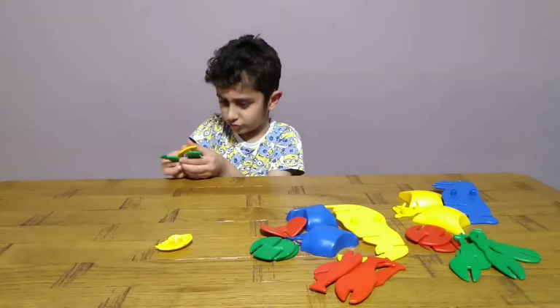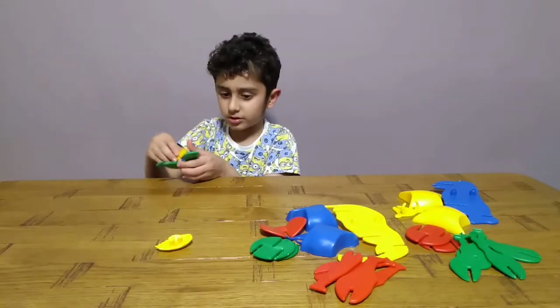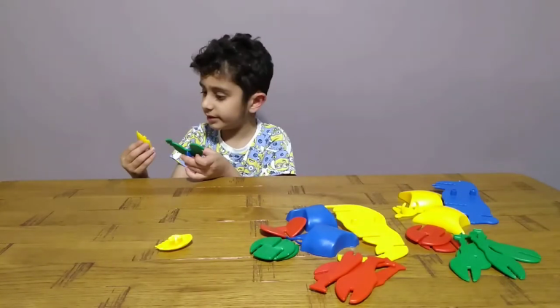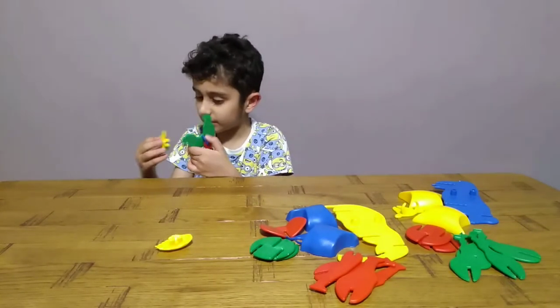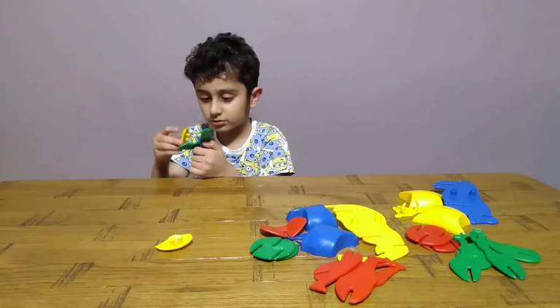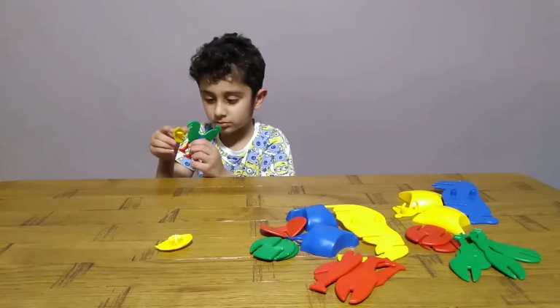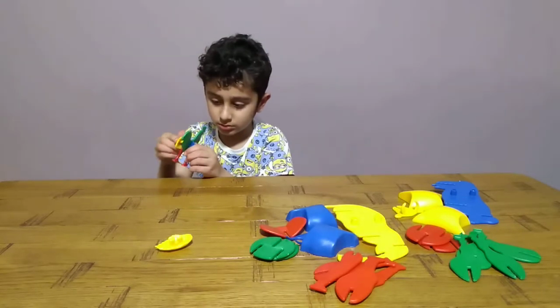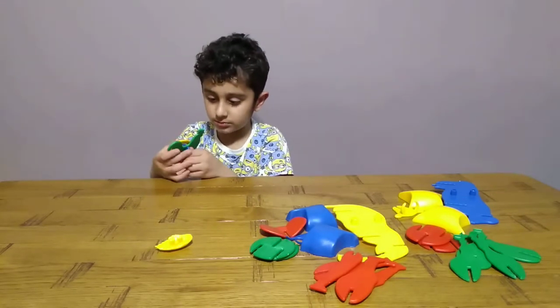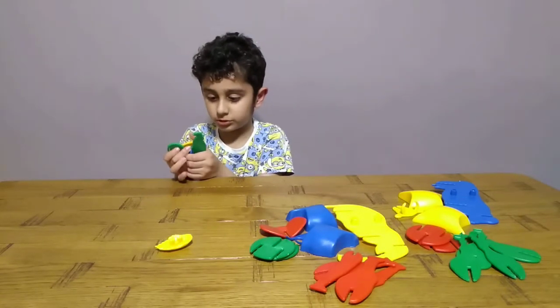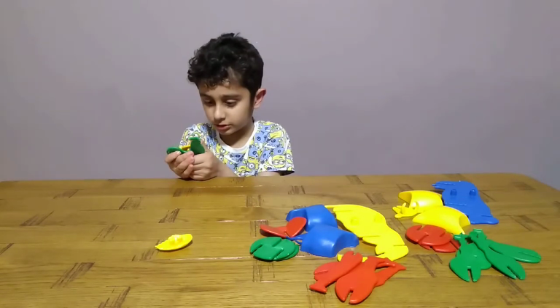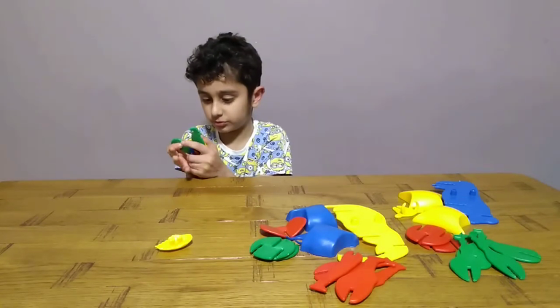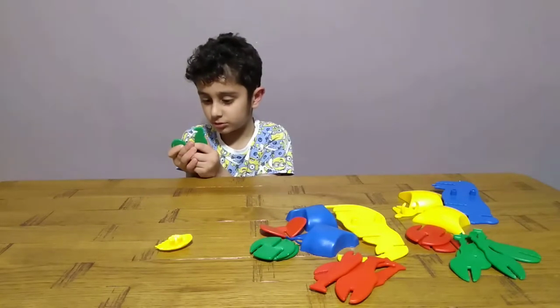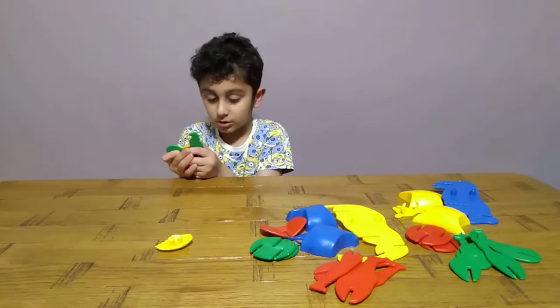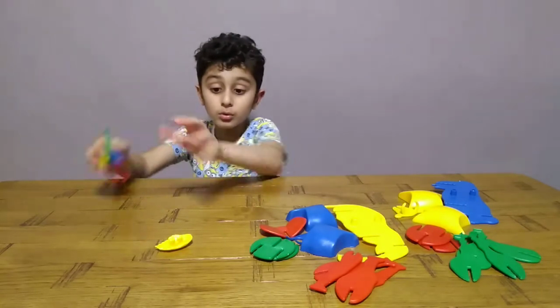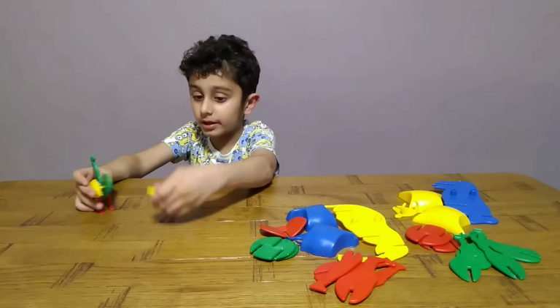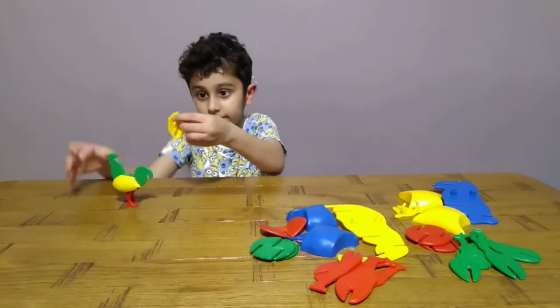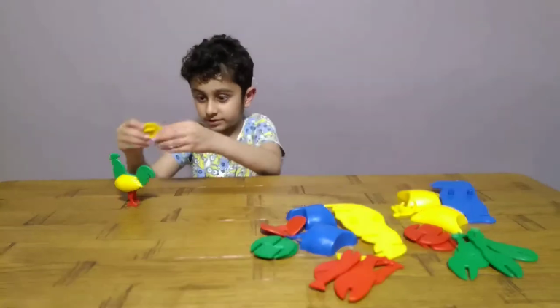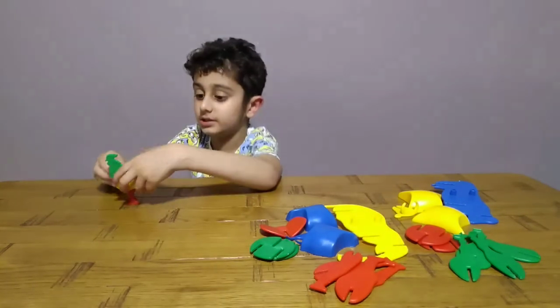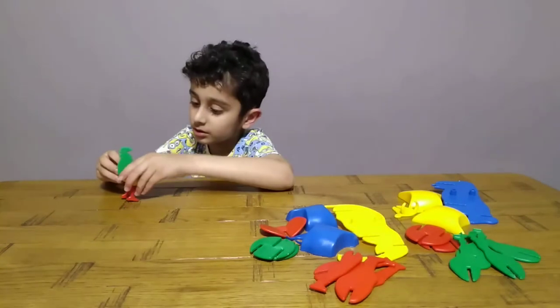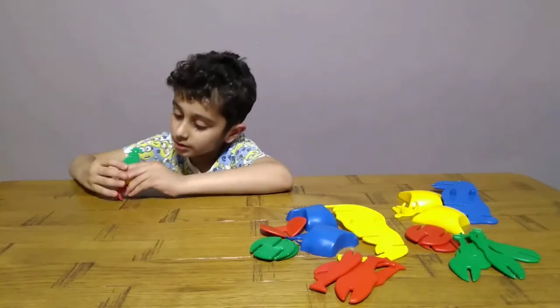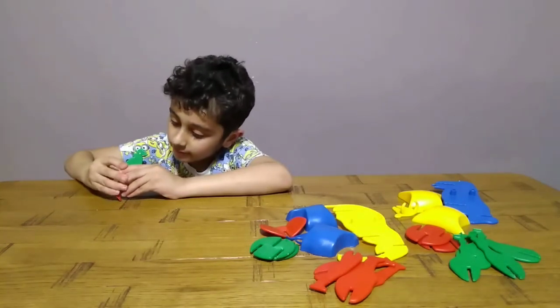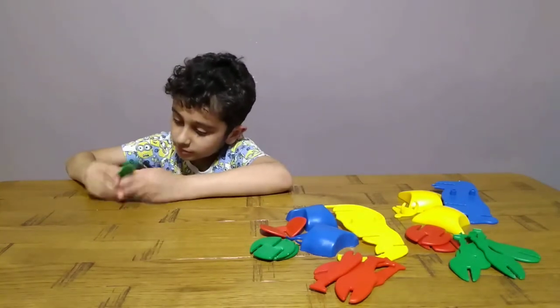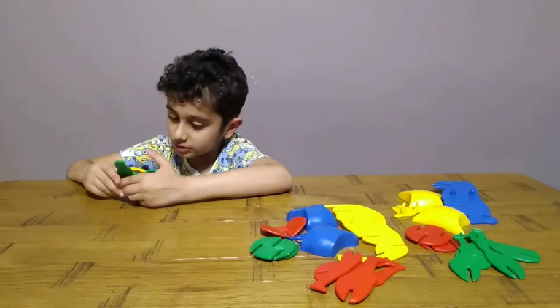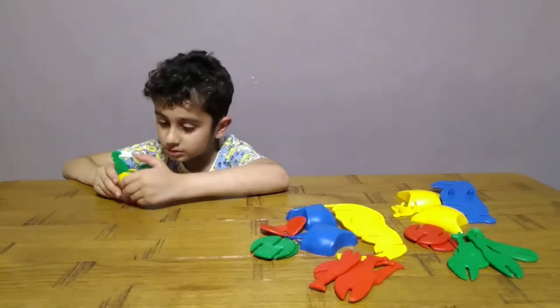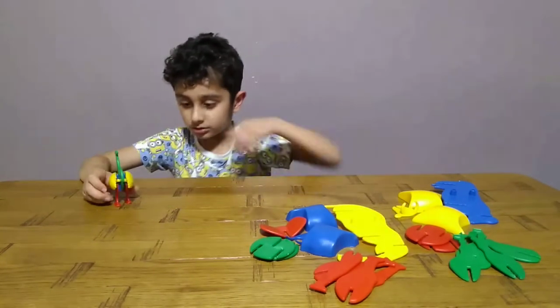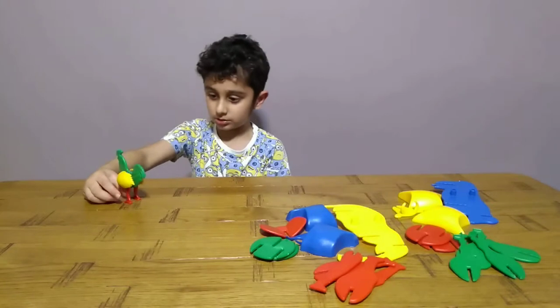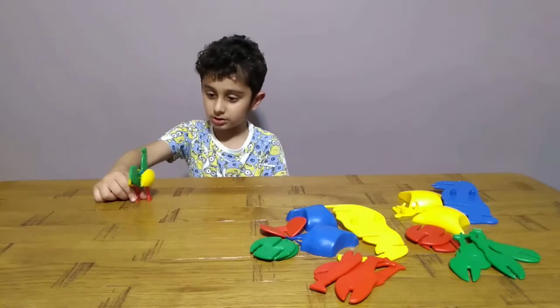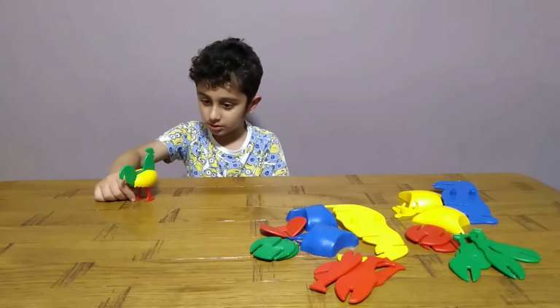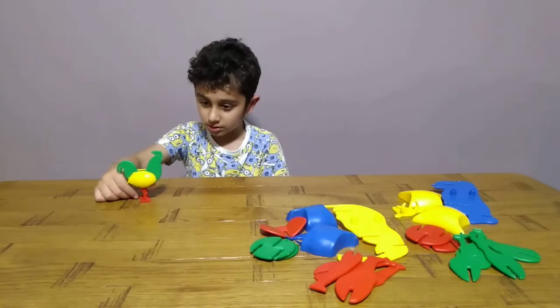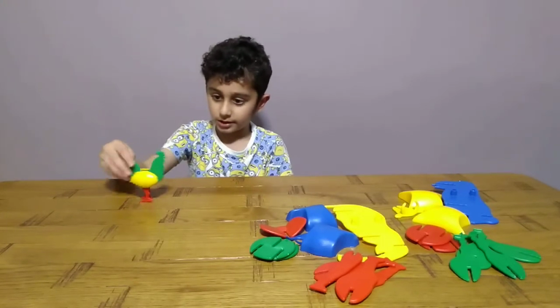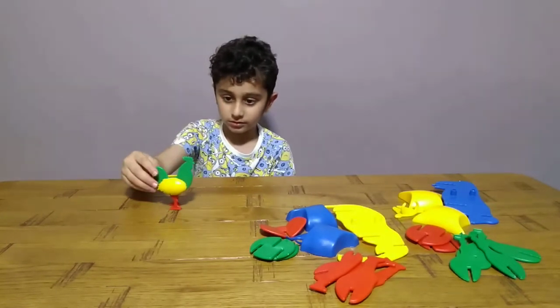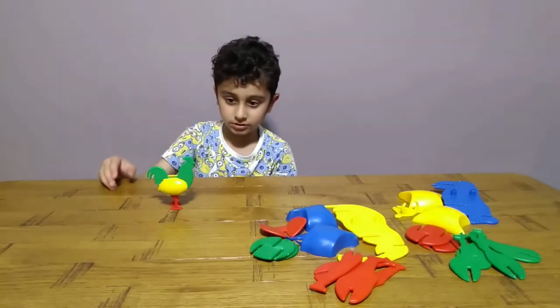Do these have numbers on? Yeah, it doesn't matter which side you put on. Oh, they have sides — they have numbers on it. Okay, here's the rooster. There's a rooster!